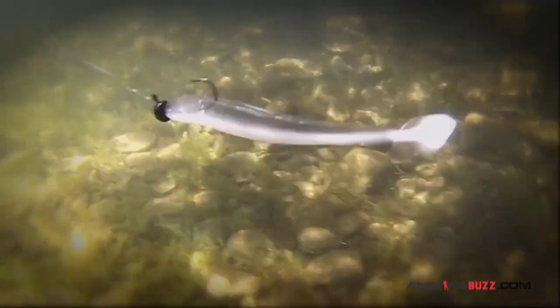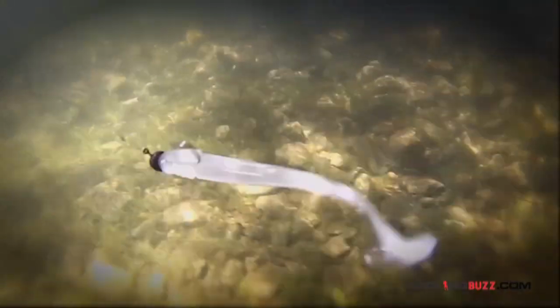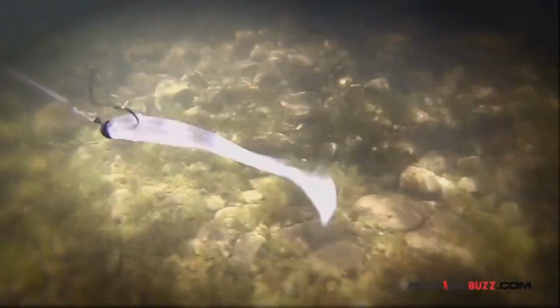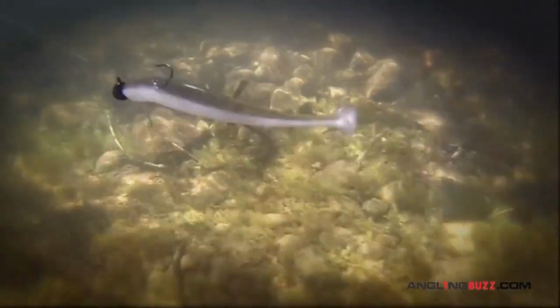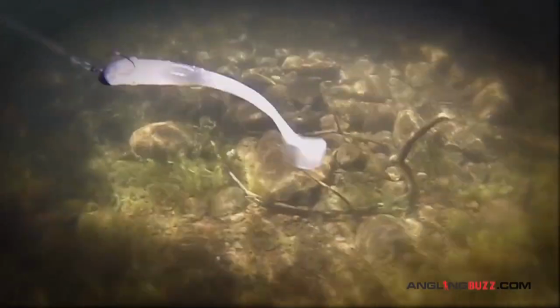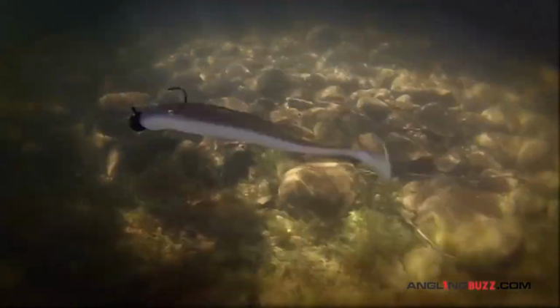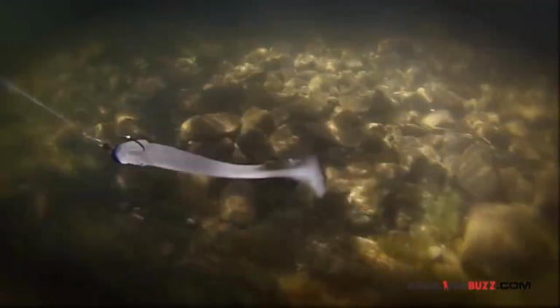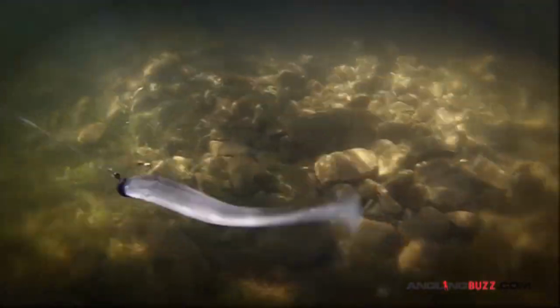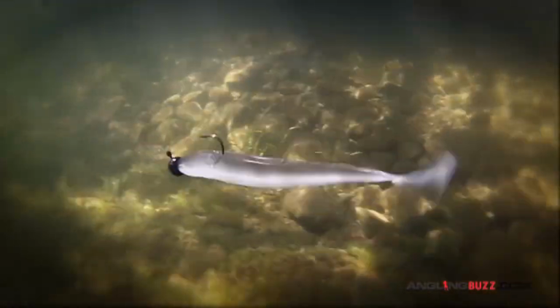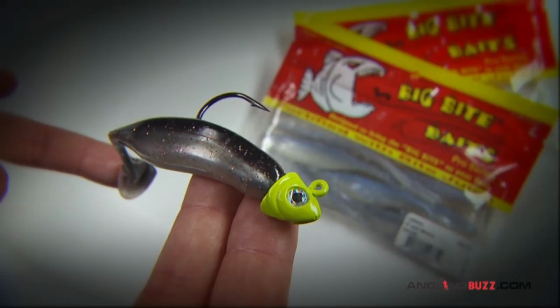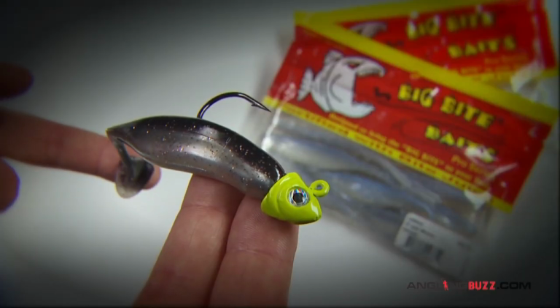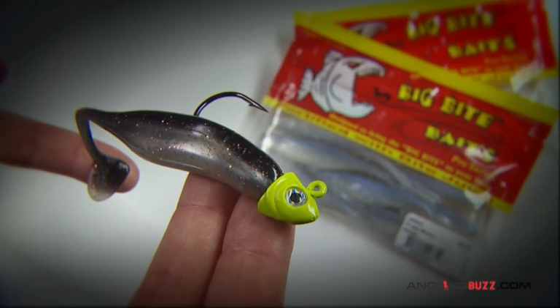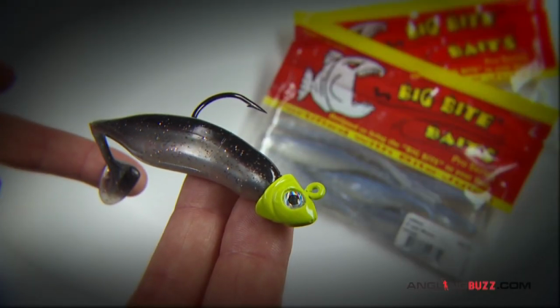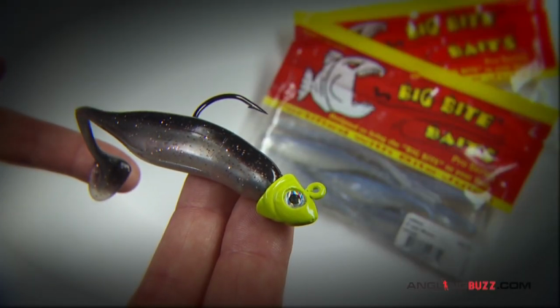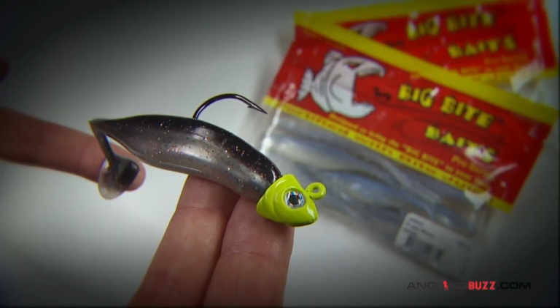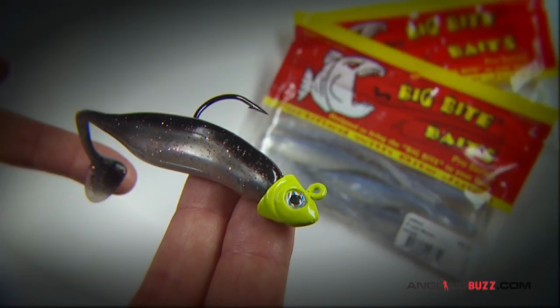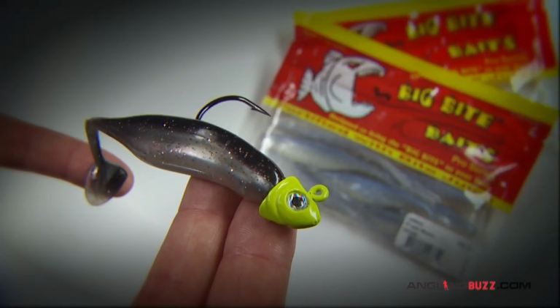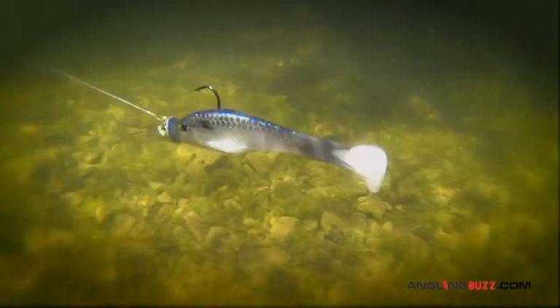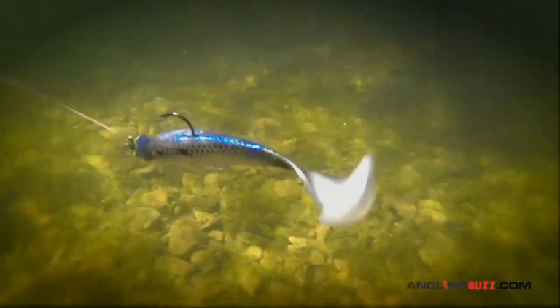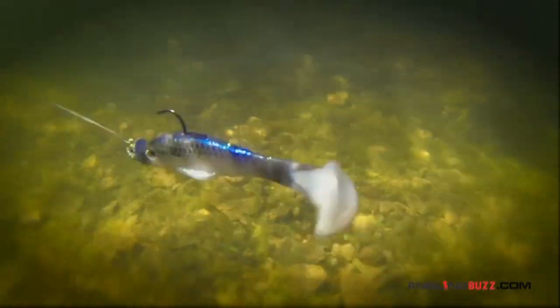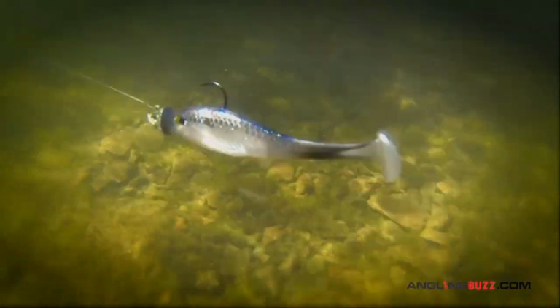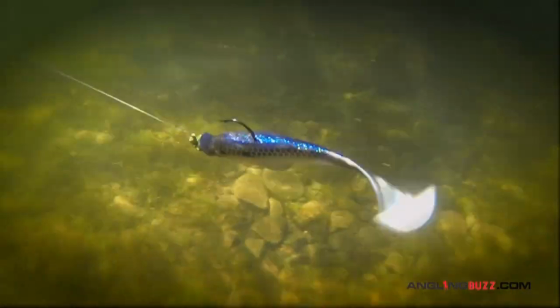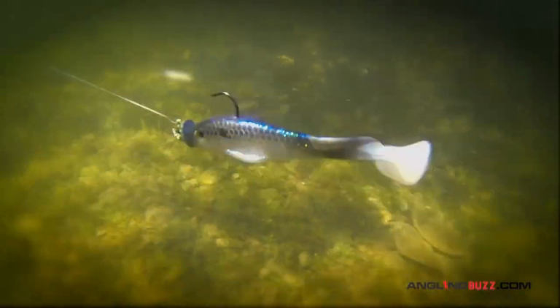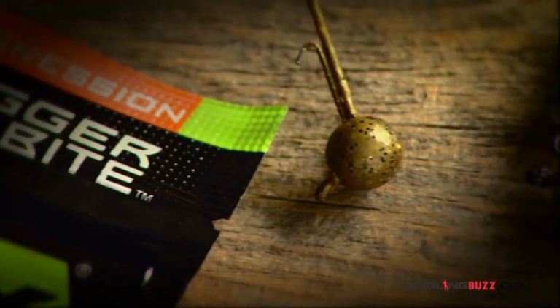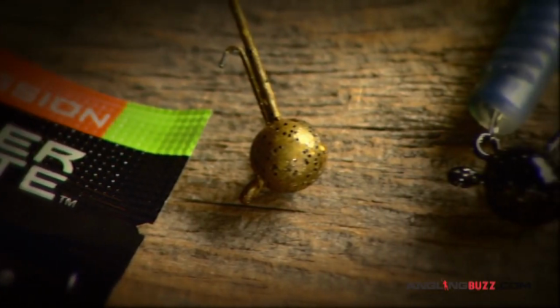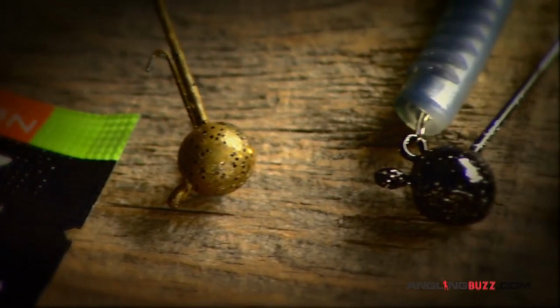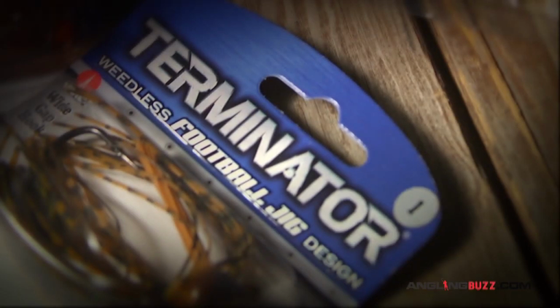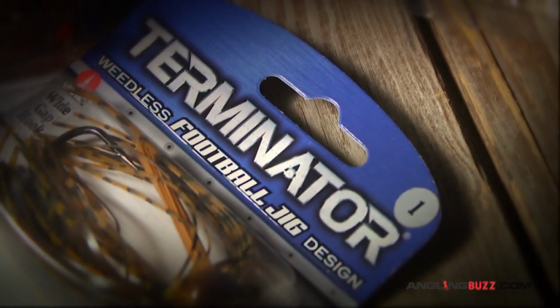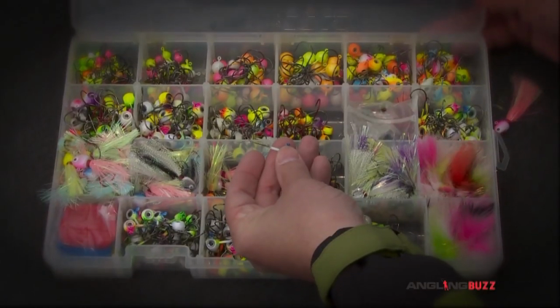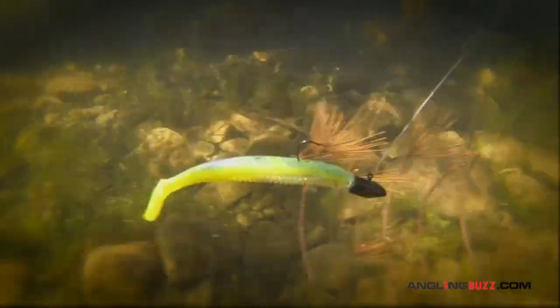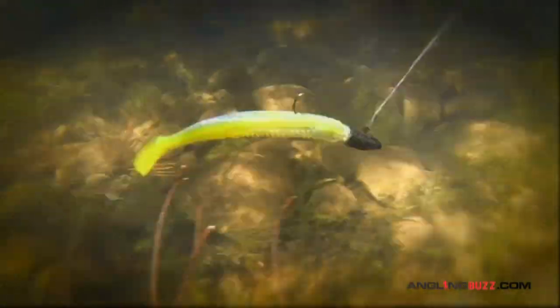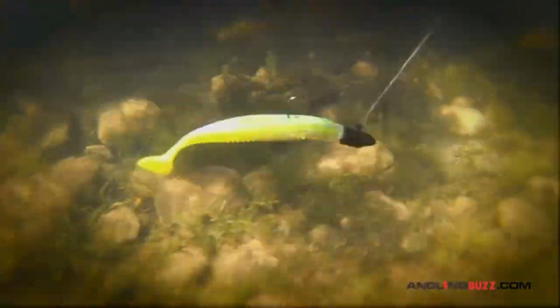For shallow water smallies, an eighth ounce head is the deal. If the fish are deeper, simply go to a heavier head. We rig boot tails on swim bait heads, ball heads, football heads, aspirin heads, darter heads — on and on.